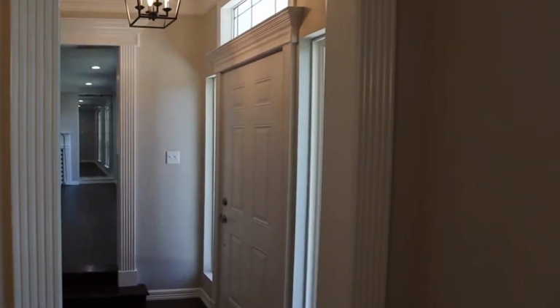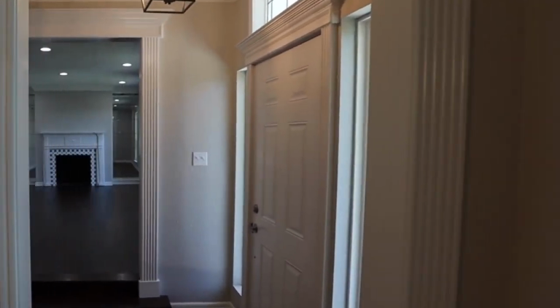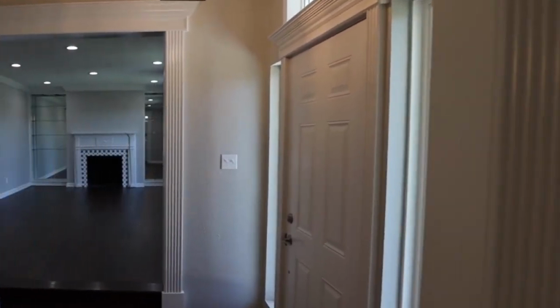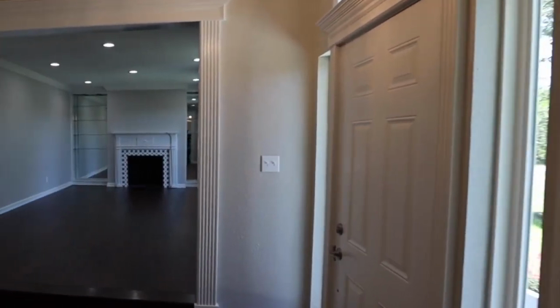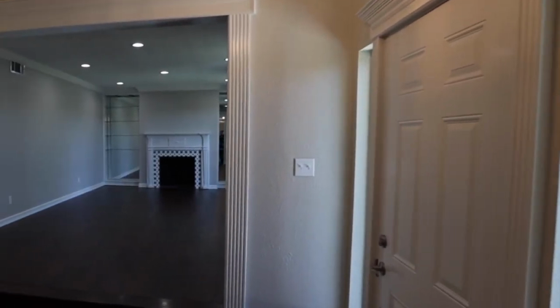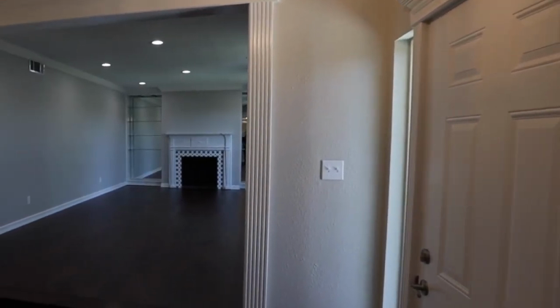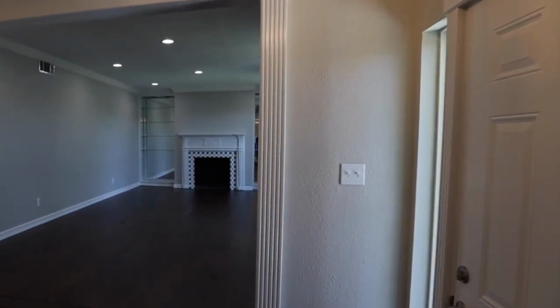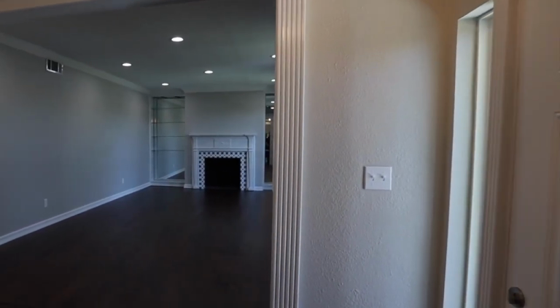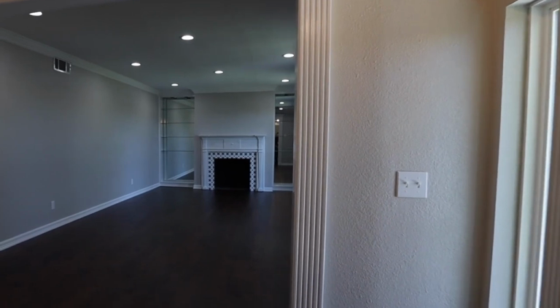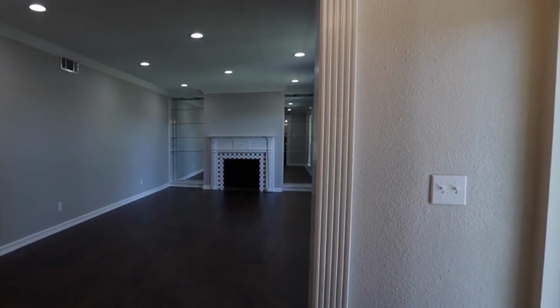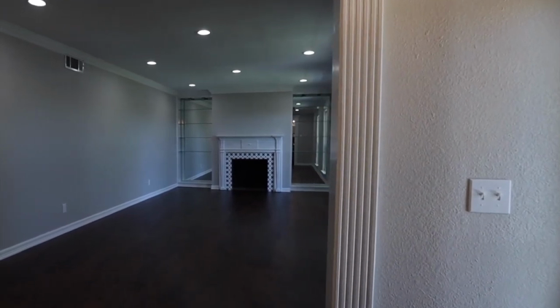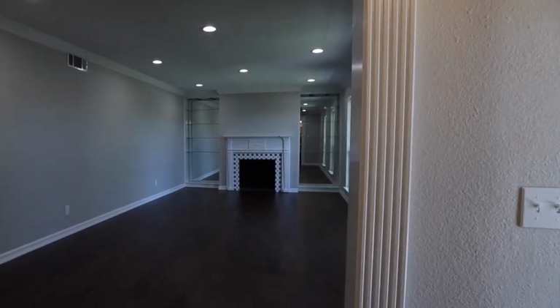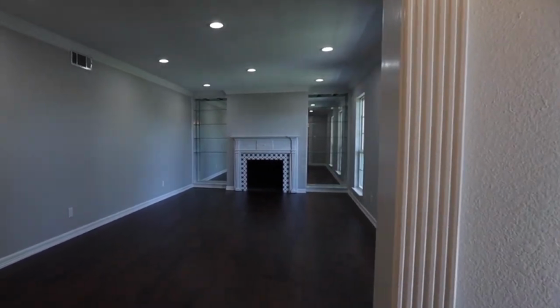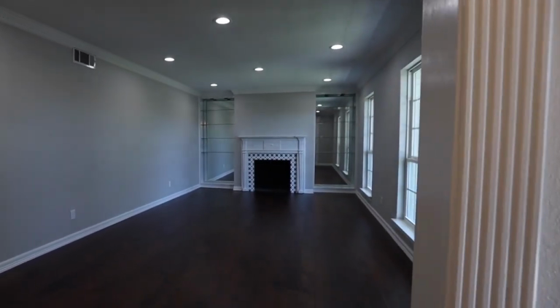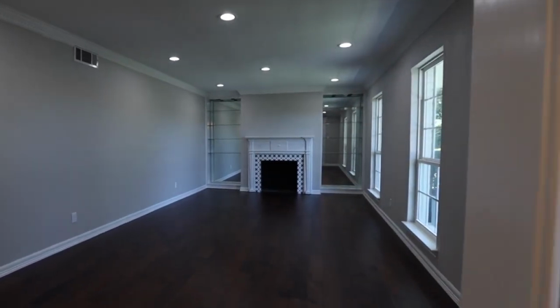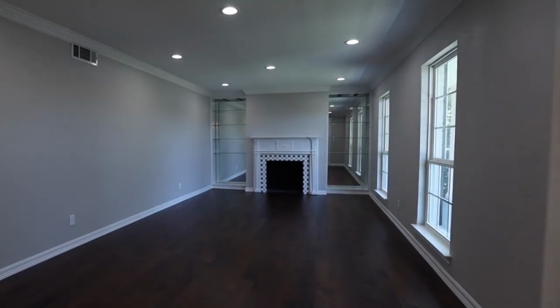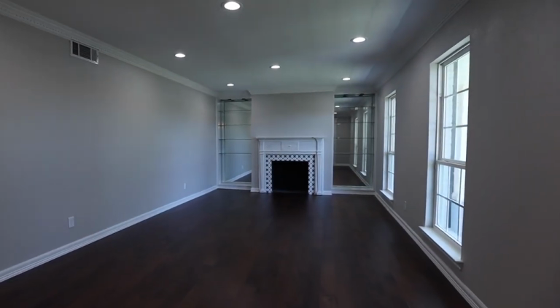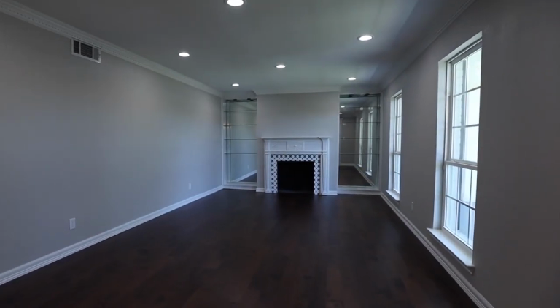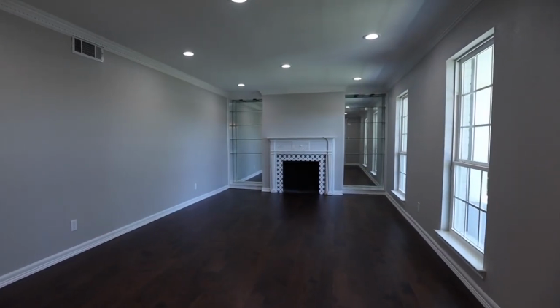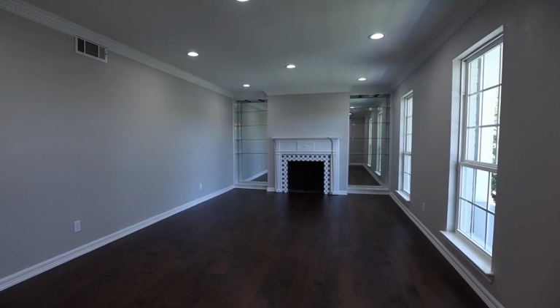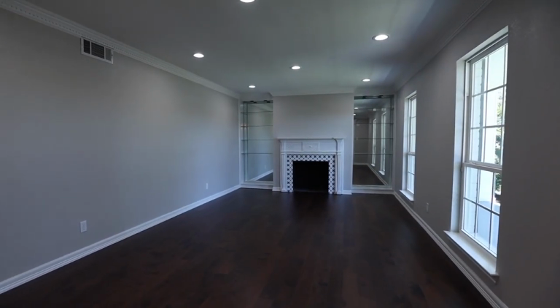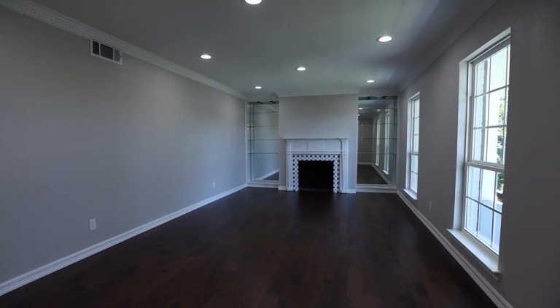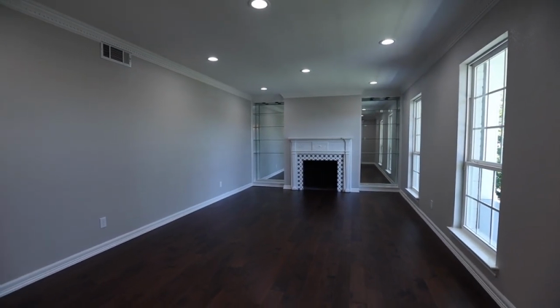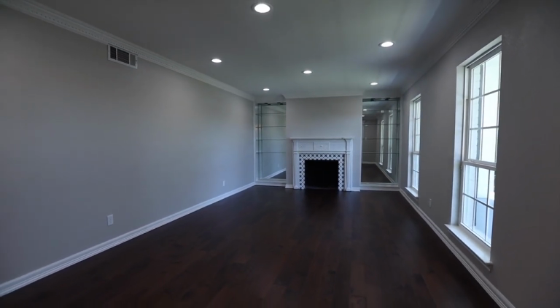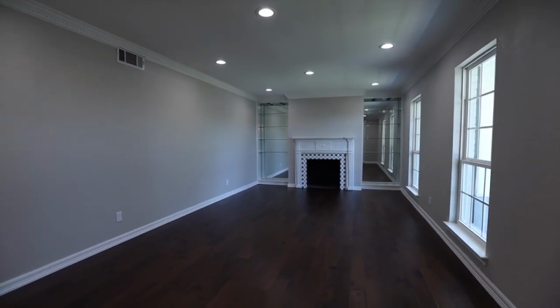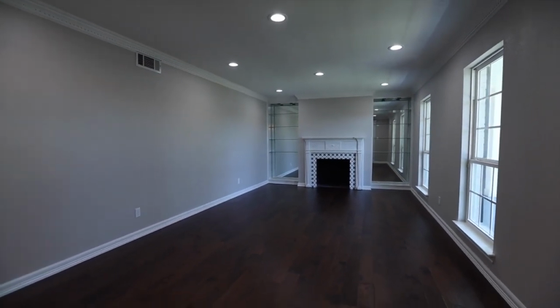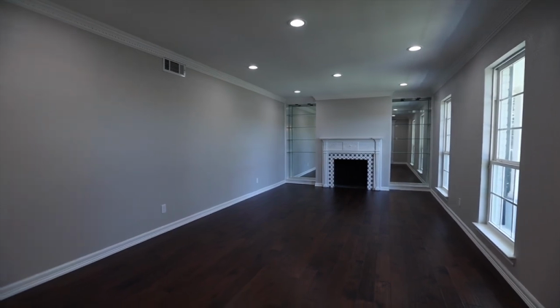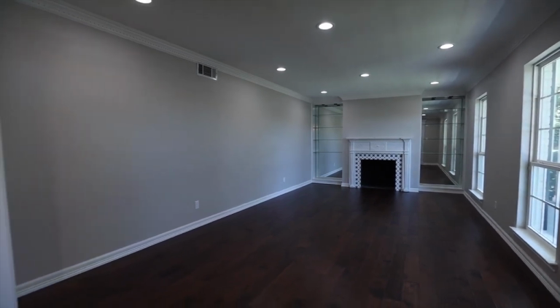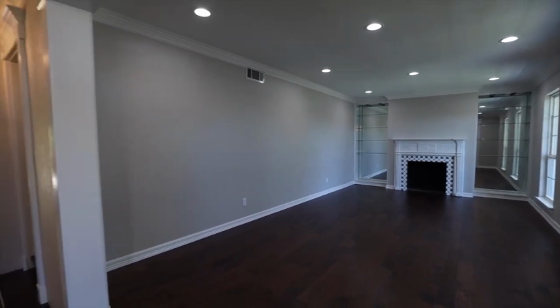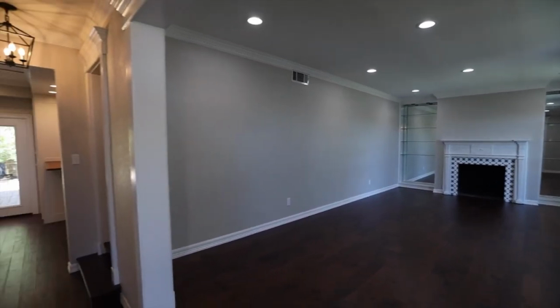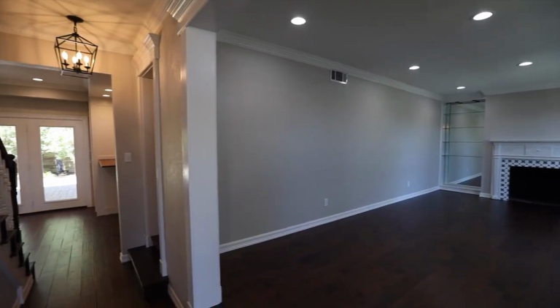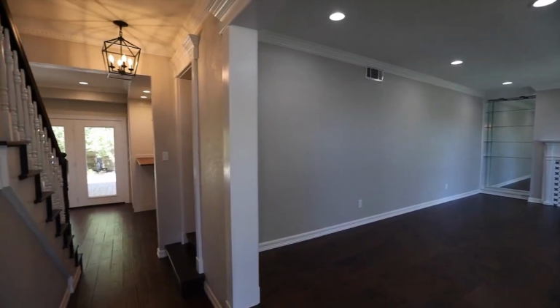As we enter the main hallway you'll notice just to your right the brightly lit main living area with two windows, hardwood floors, and a fireplace that has a natural gas option.